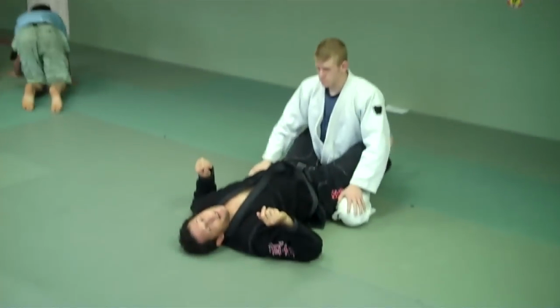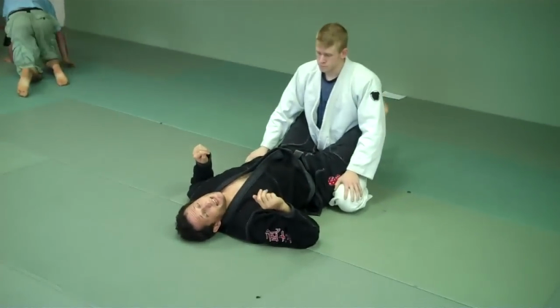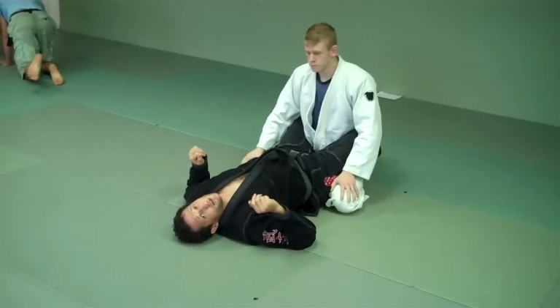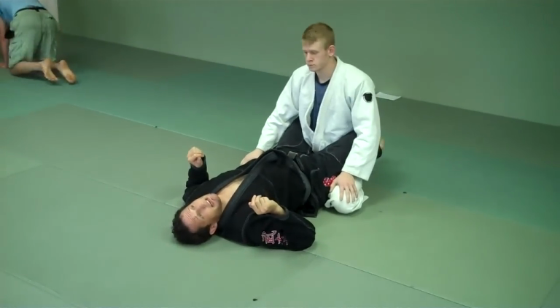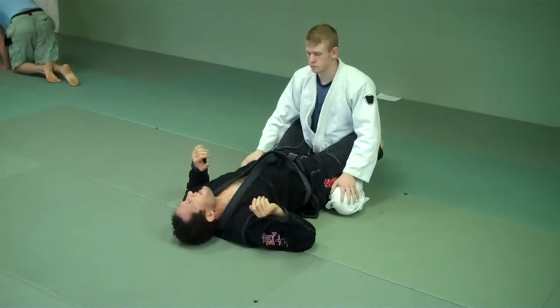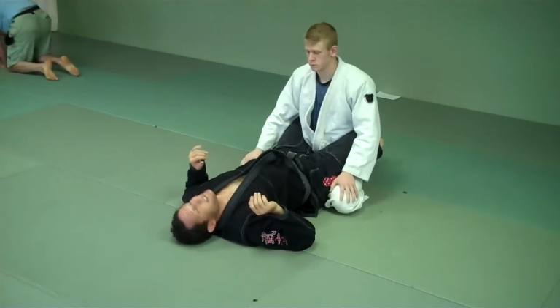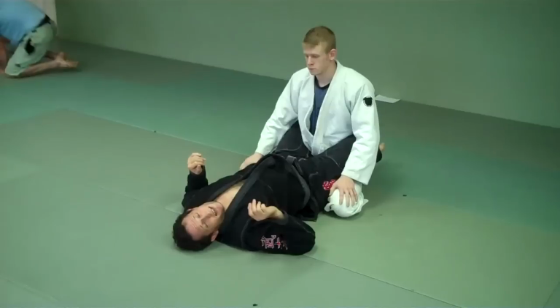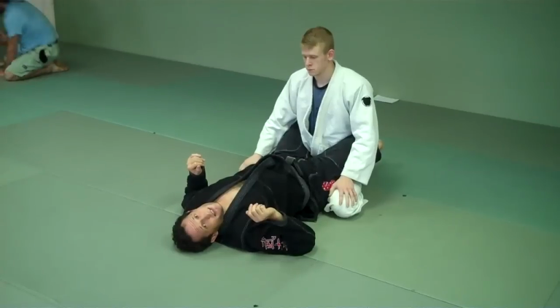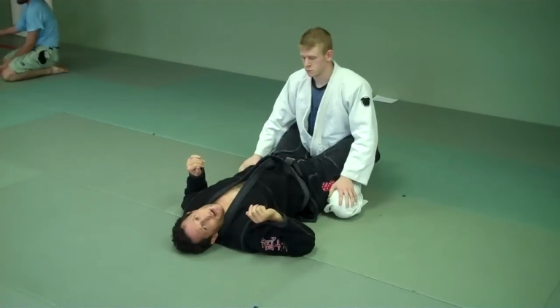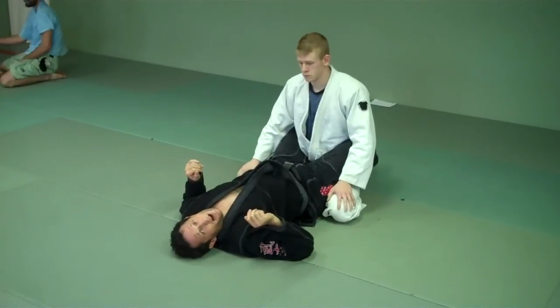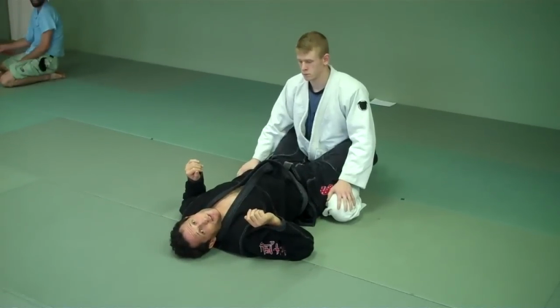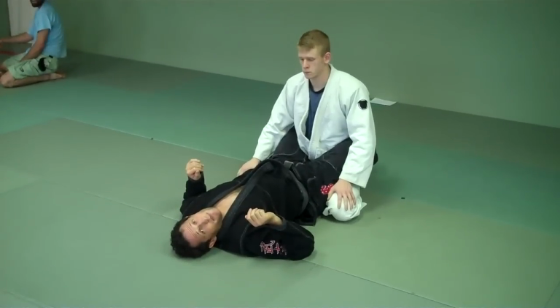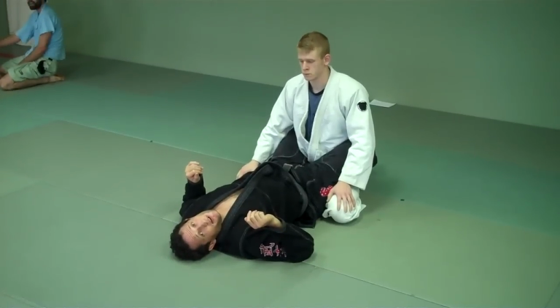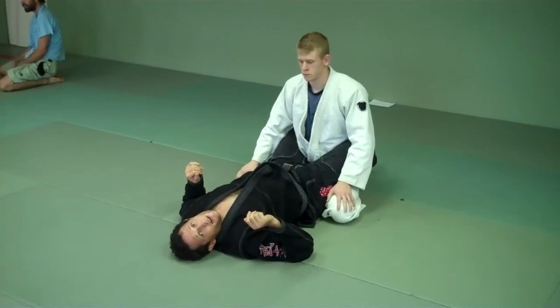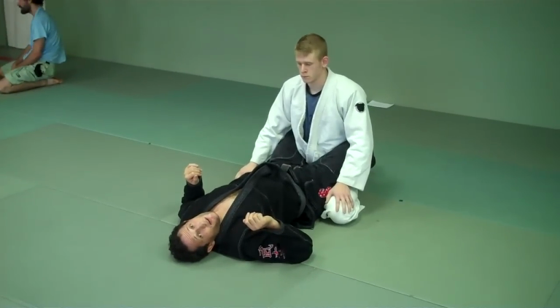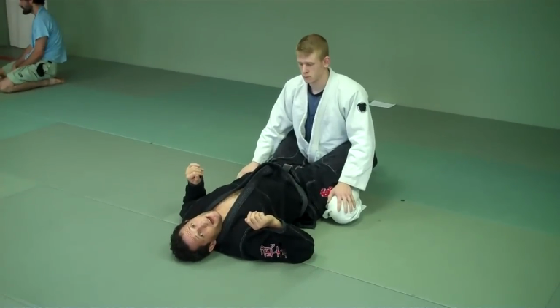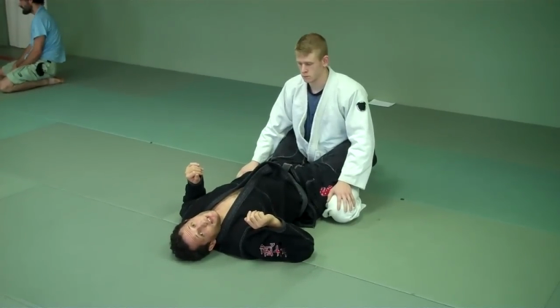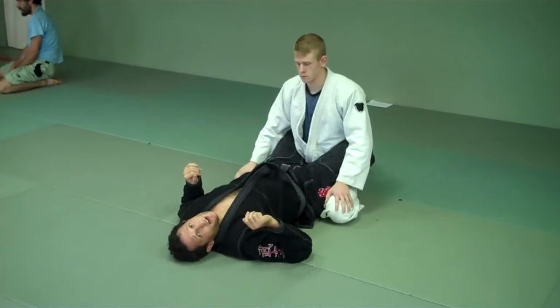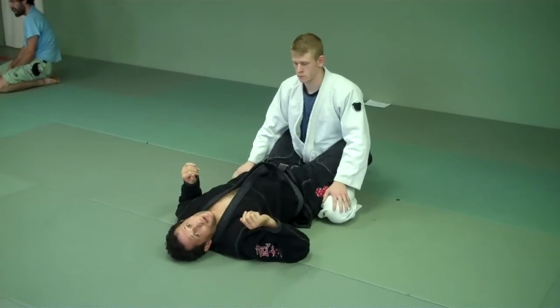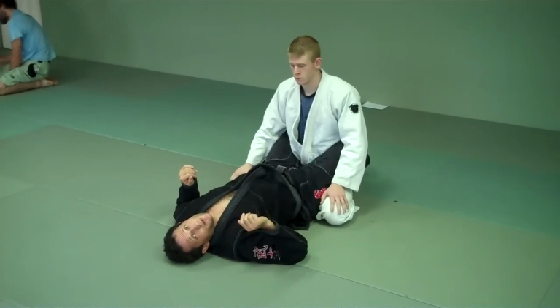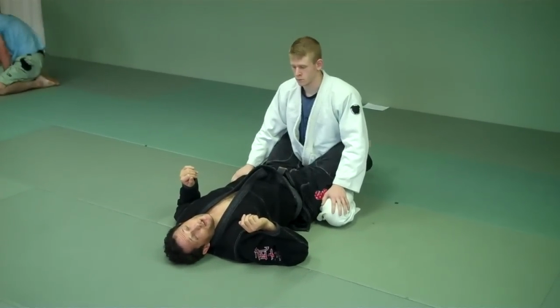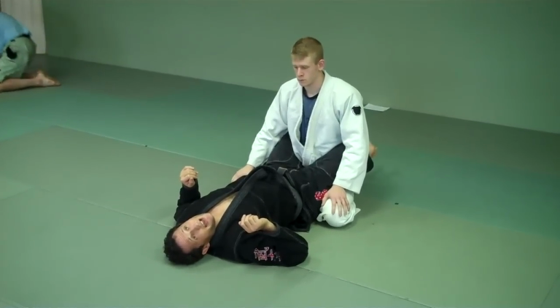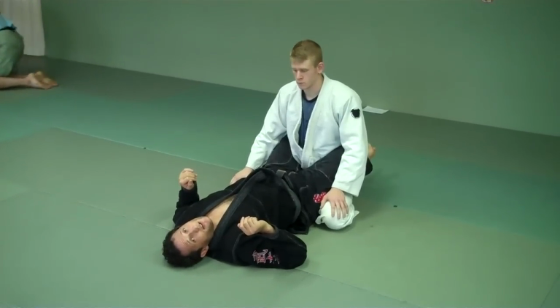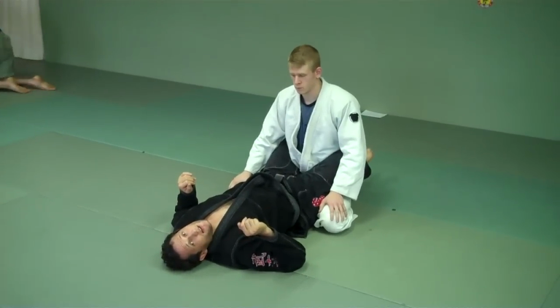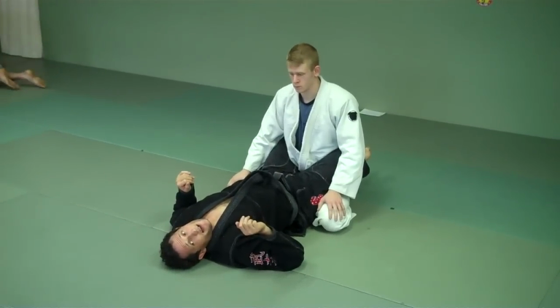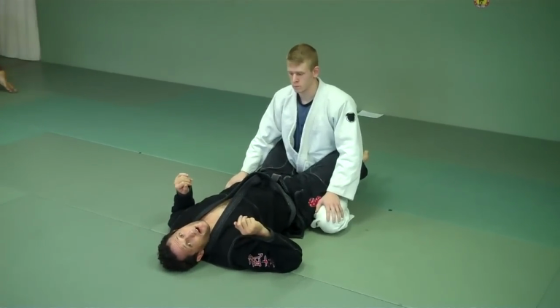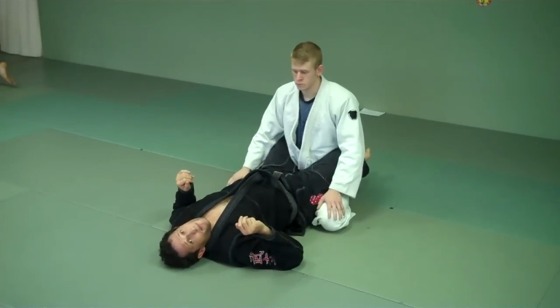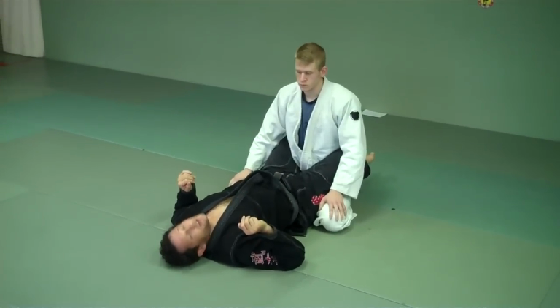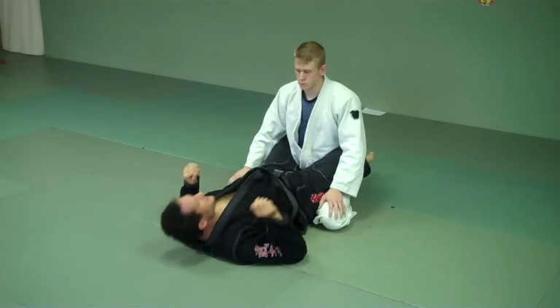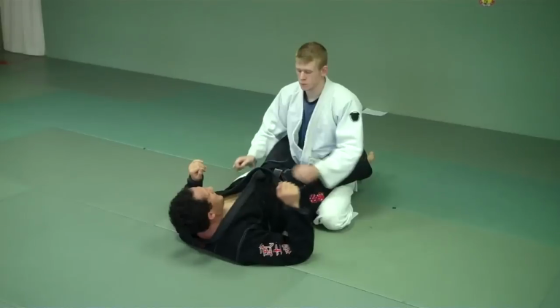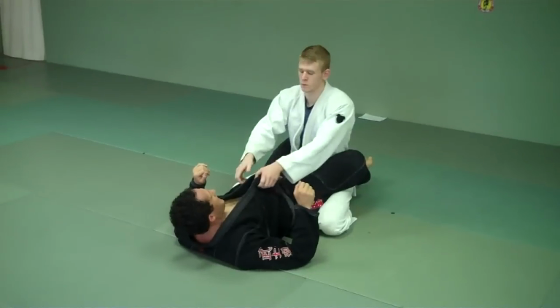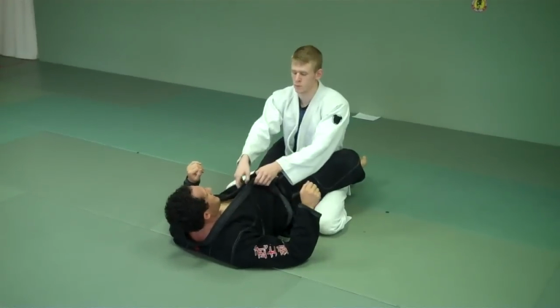This is the intermediate class. It's the tripod sweep, which is going to go to the triangle and the arm bar. So we're going to start out right here.